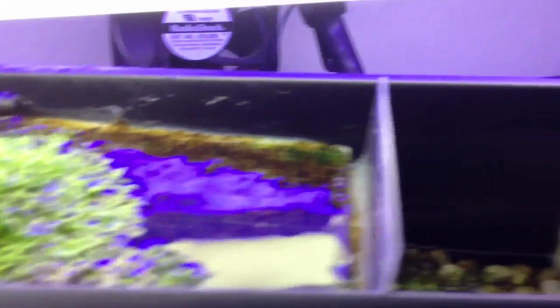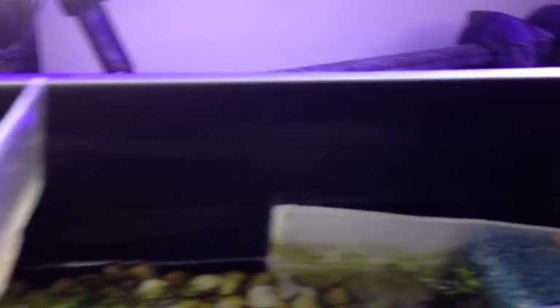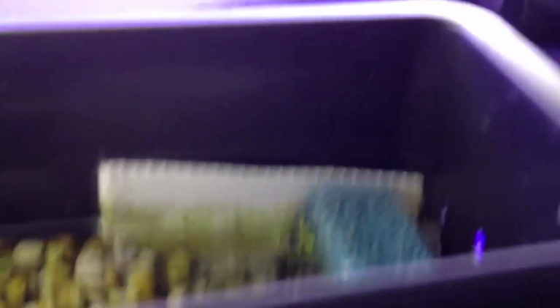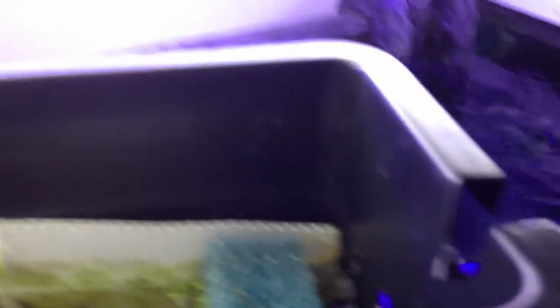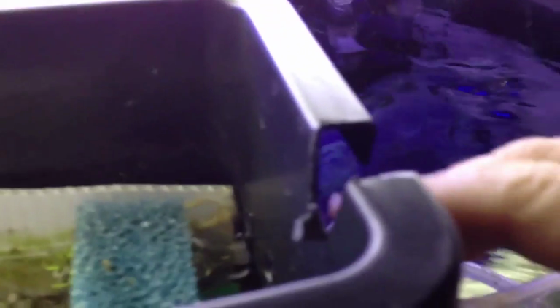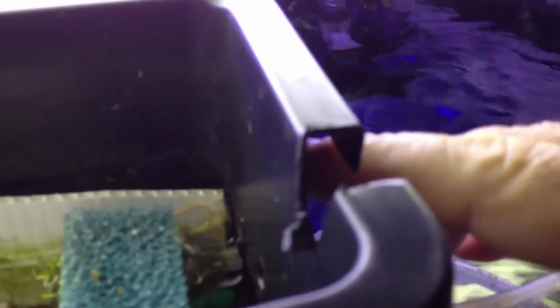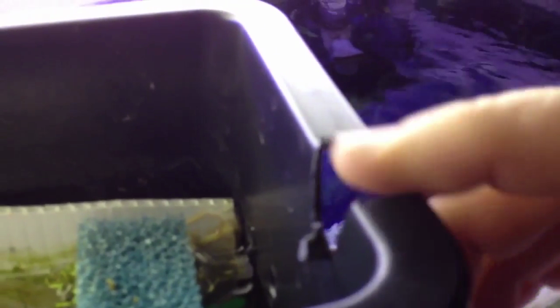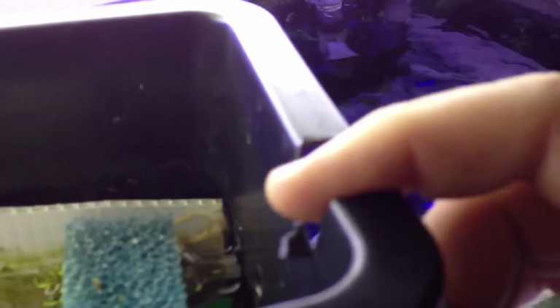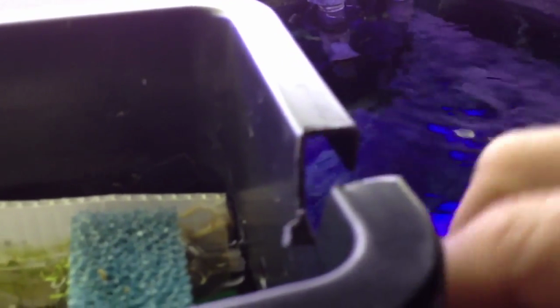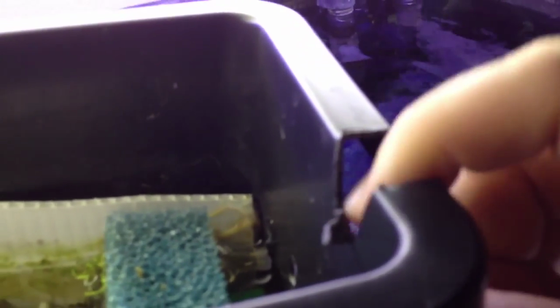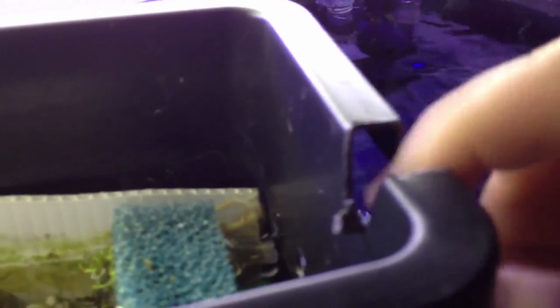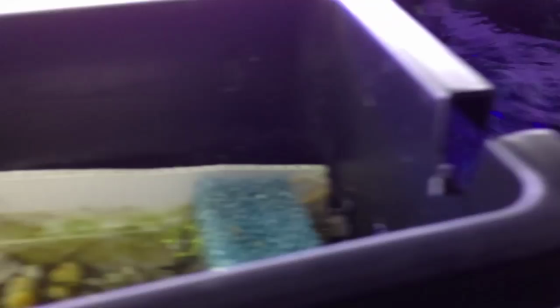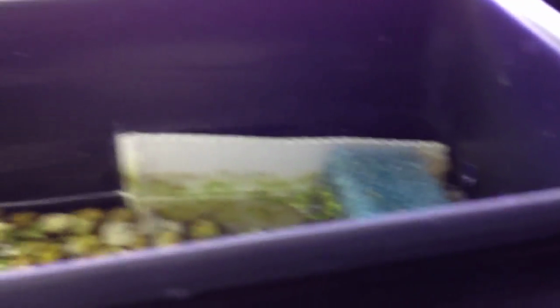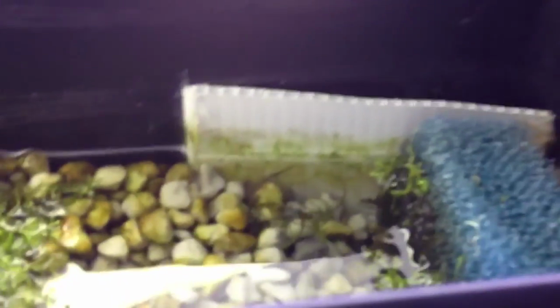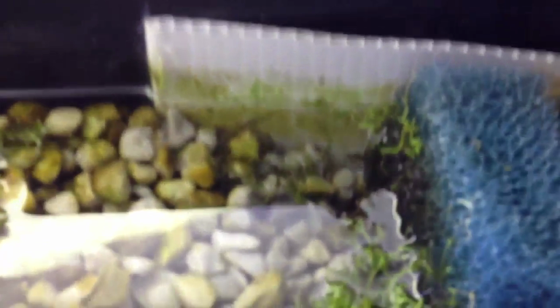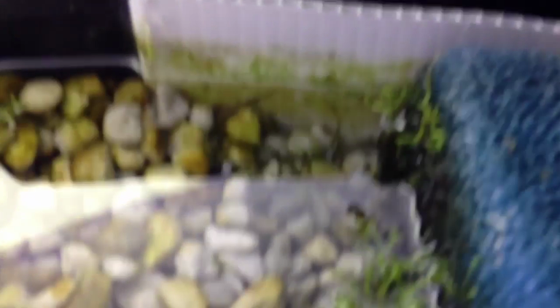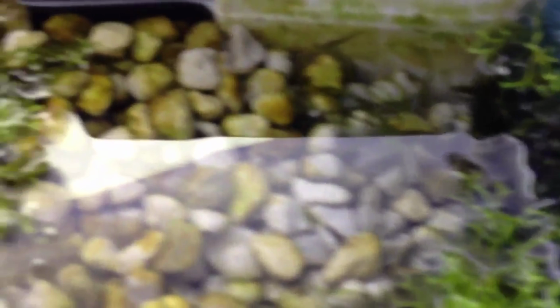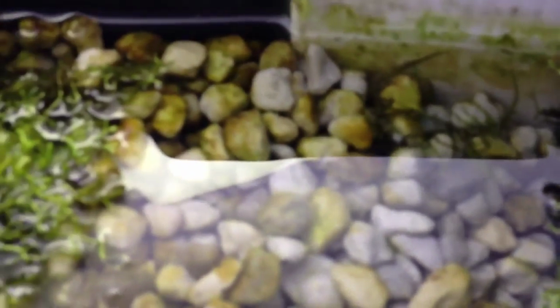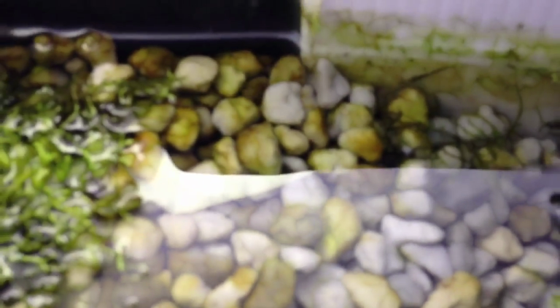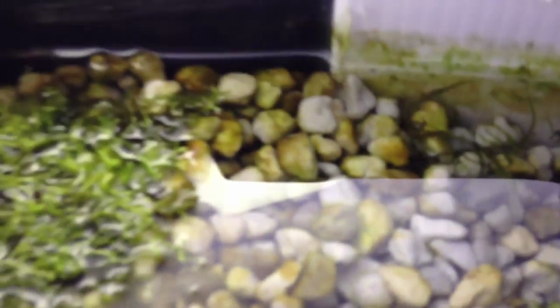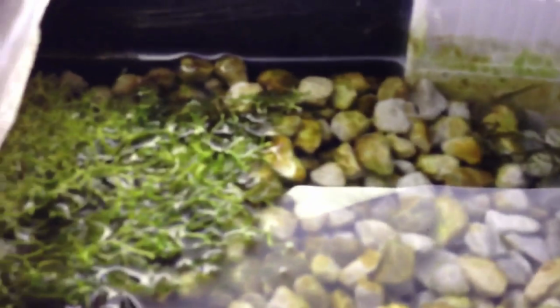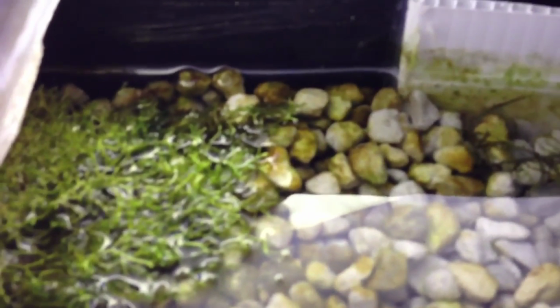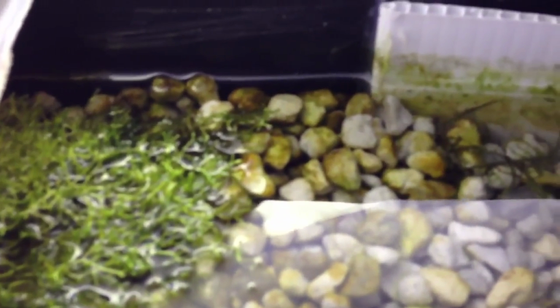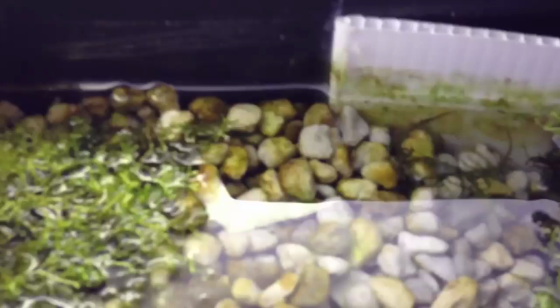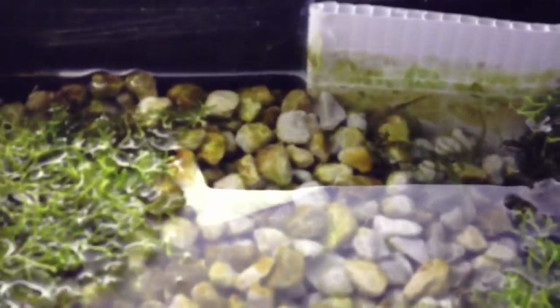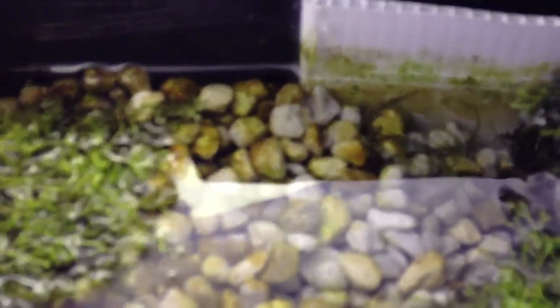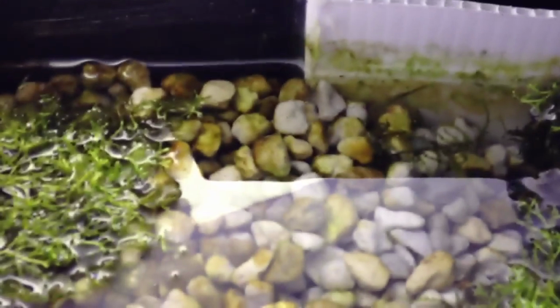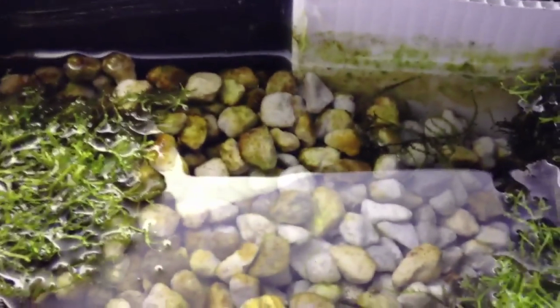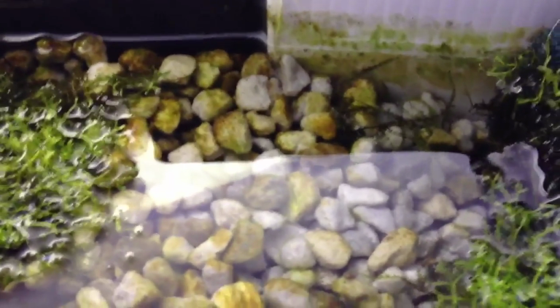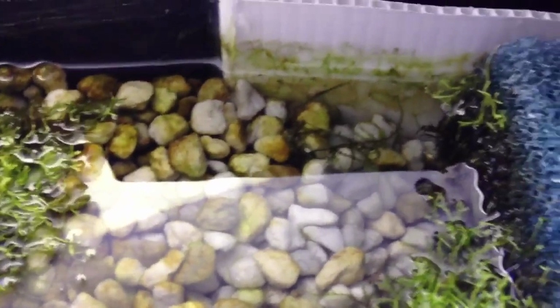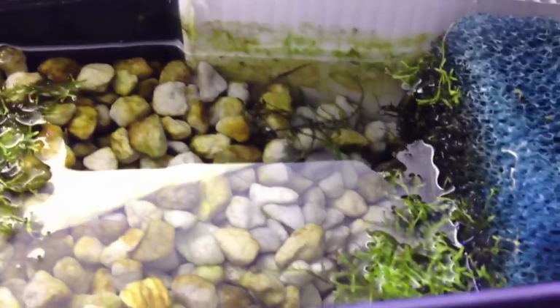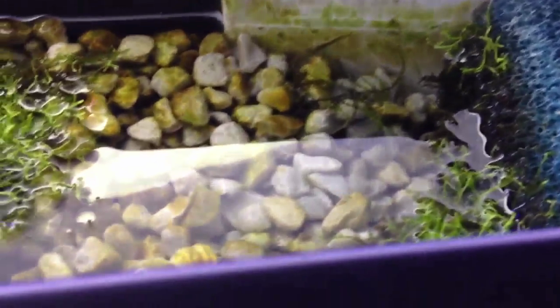I did add this notch in case the holes clog up — it'll always have an overflow. On the inside I've got some algae, some riccia, and some moss in there. That D-Nitrate from Seachem is doing what it's supposed to do.